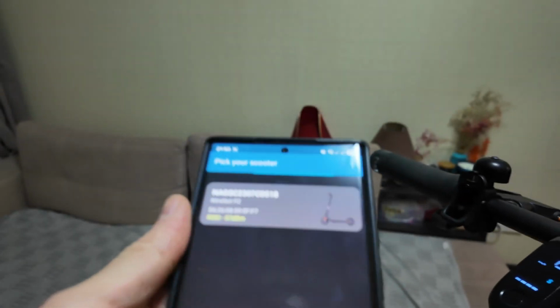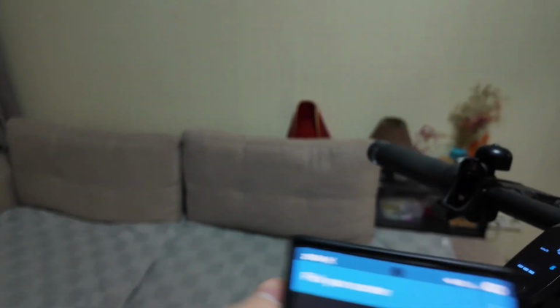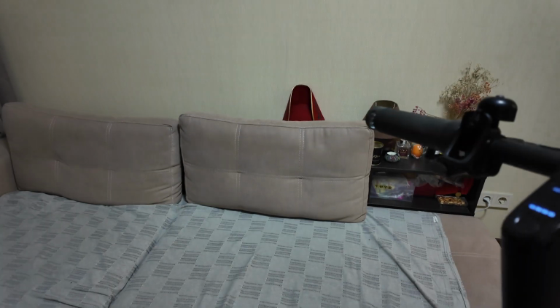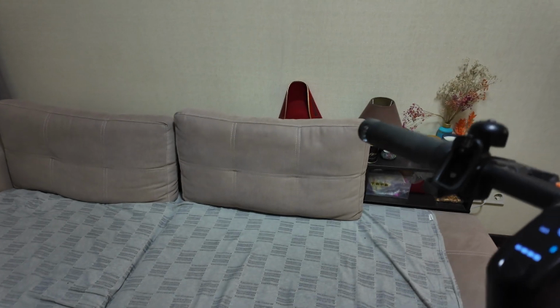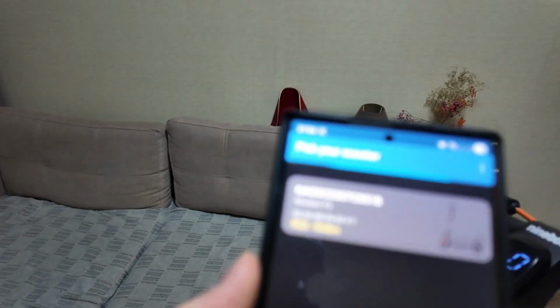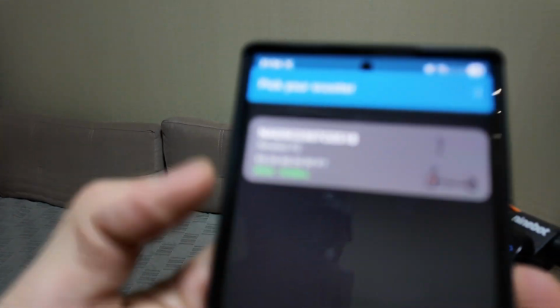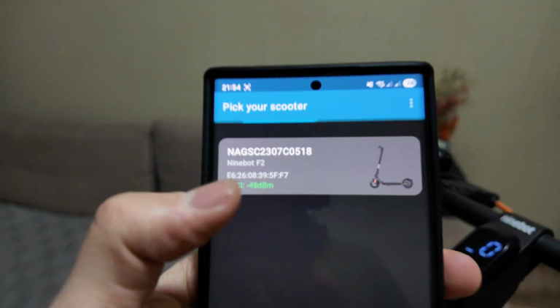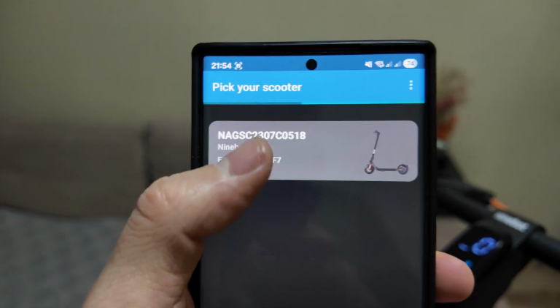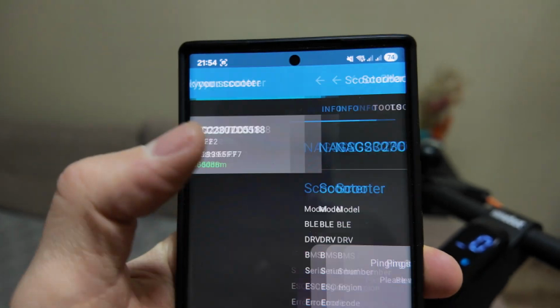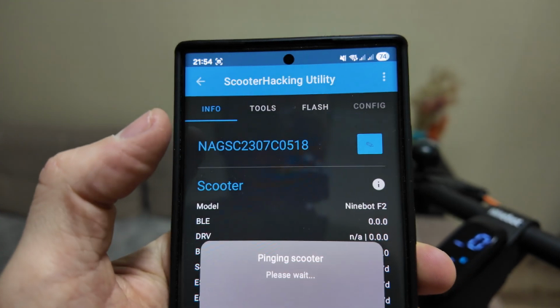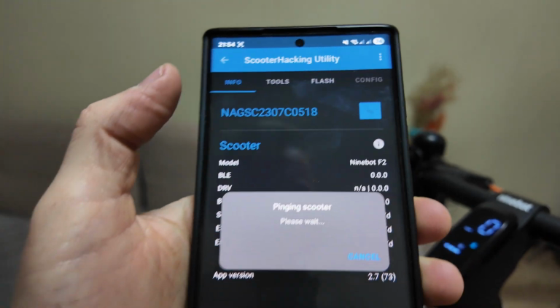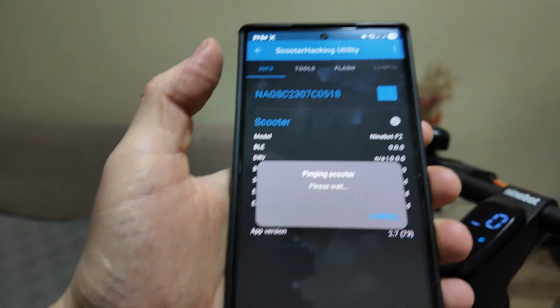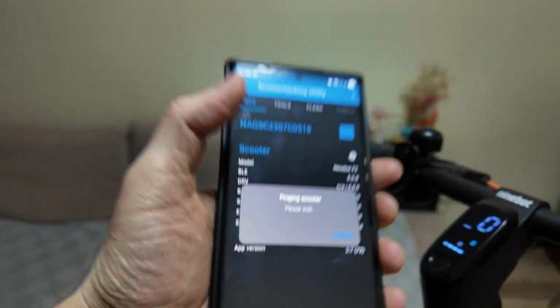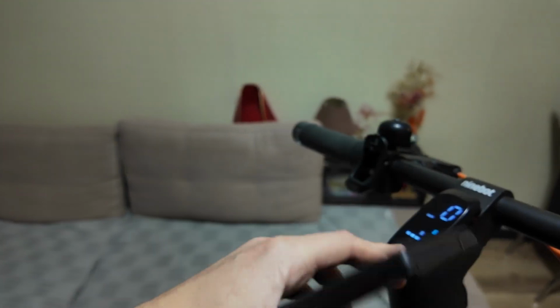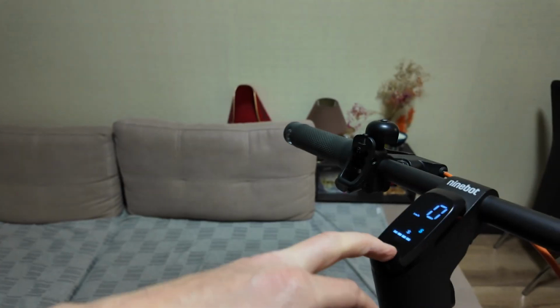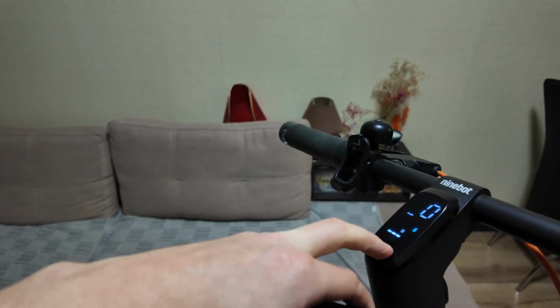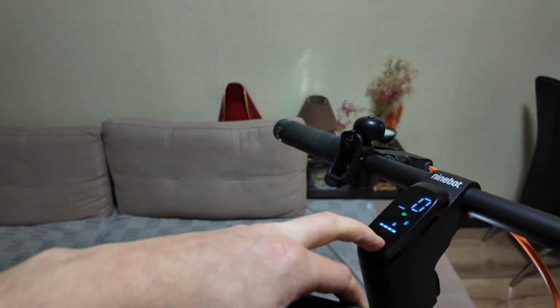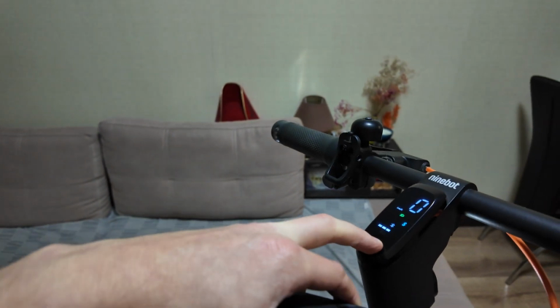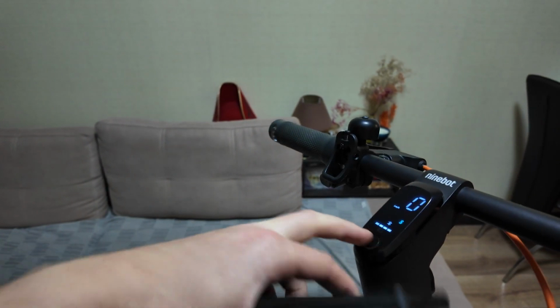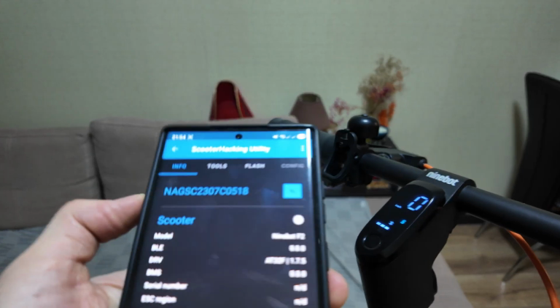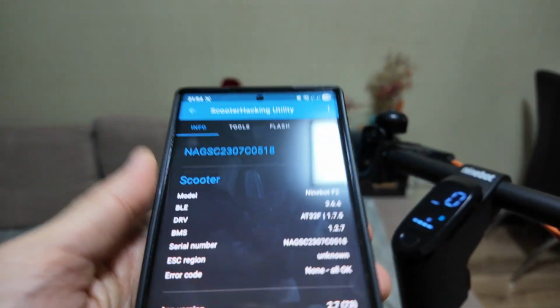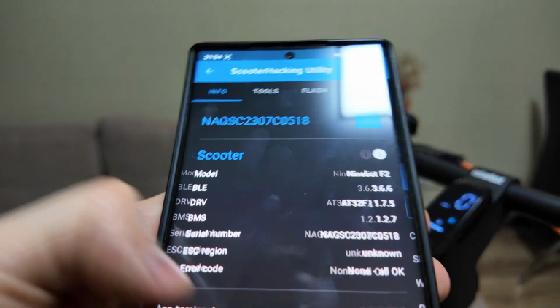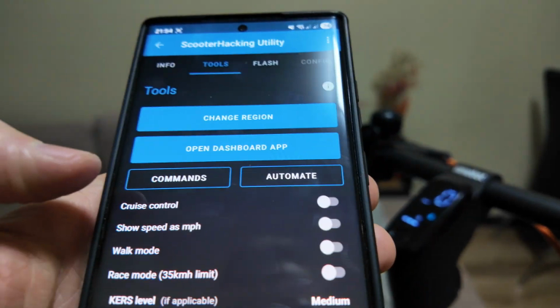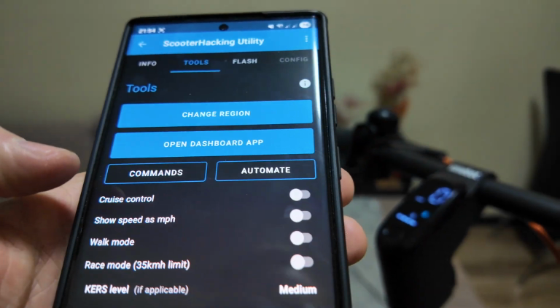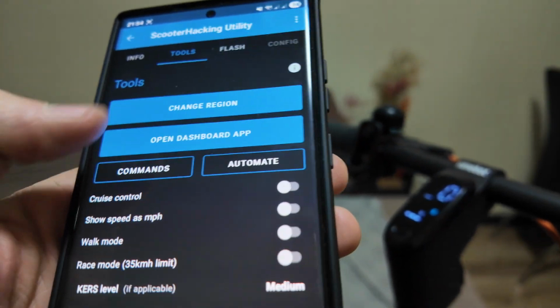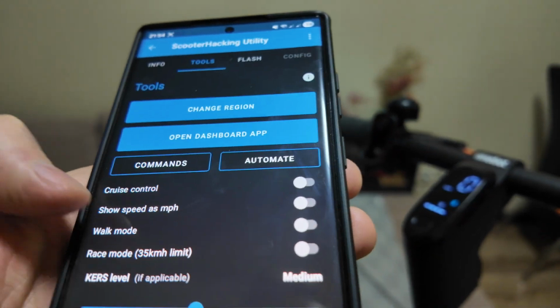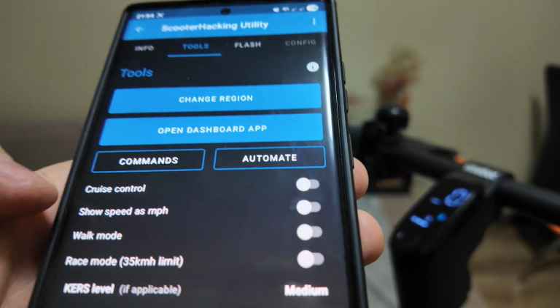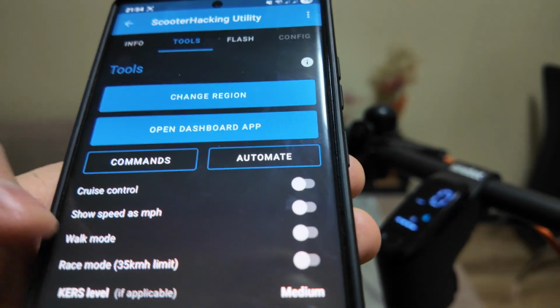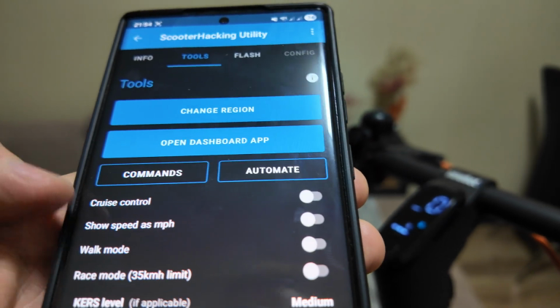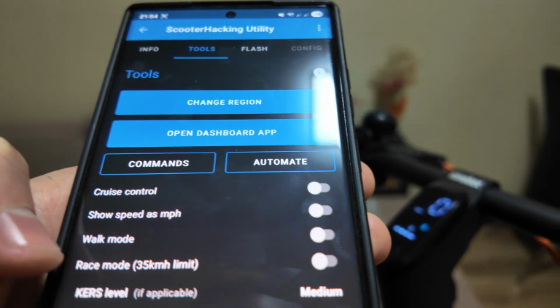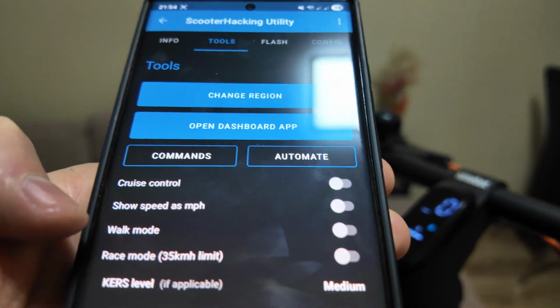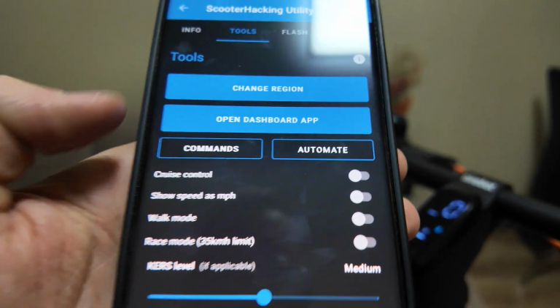Scooter Hacking Utility is actually a bit more complicated, but it works well. As you can see, the scooter was found very quickly. Then you need to pair it — one, two — so it pairs. Then you have different tools here like cruise control, which you can activate.